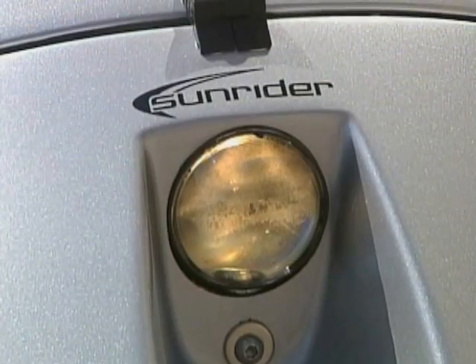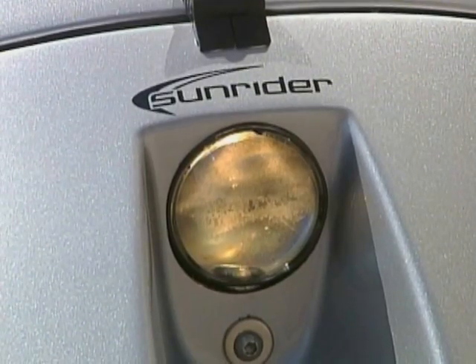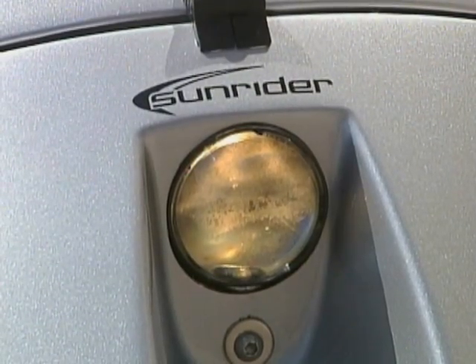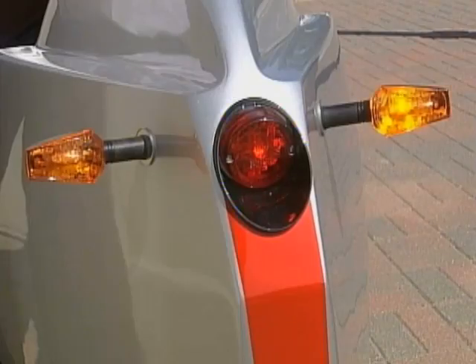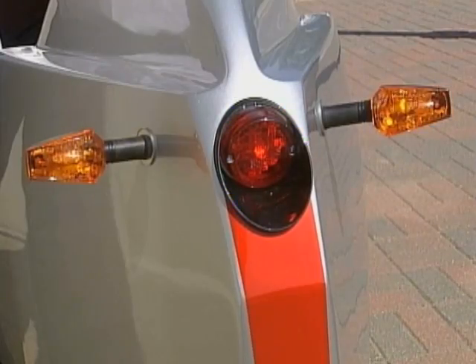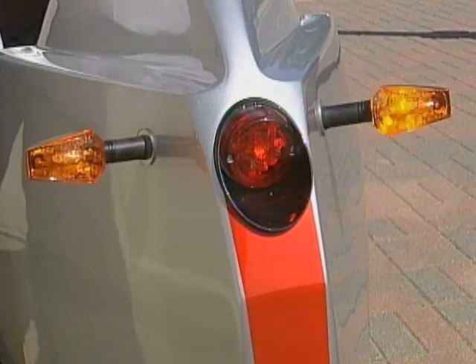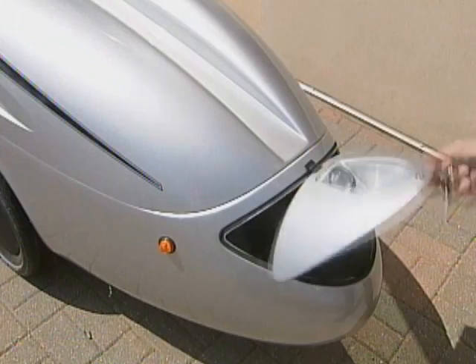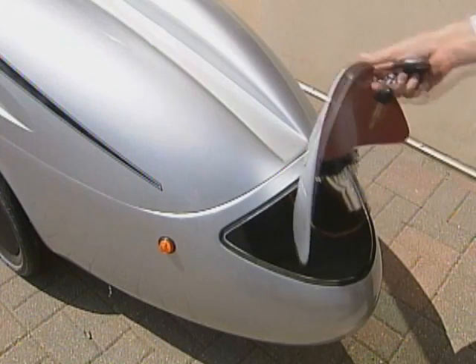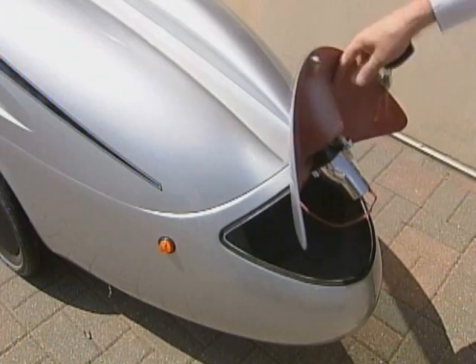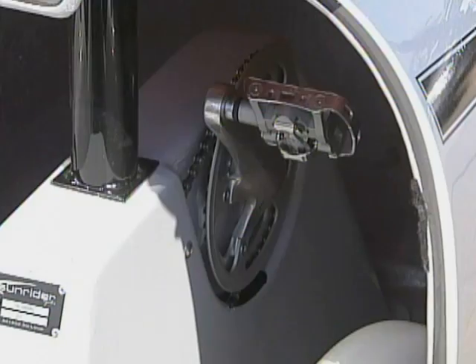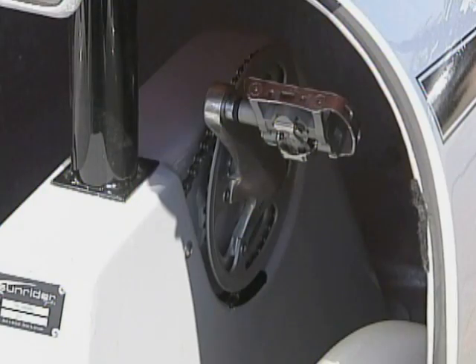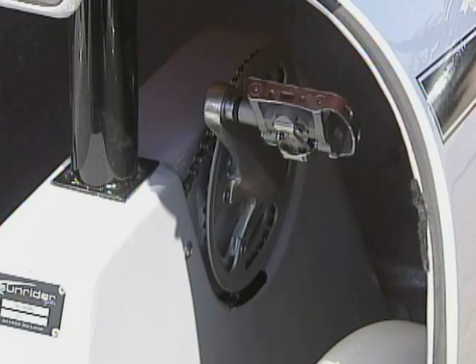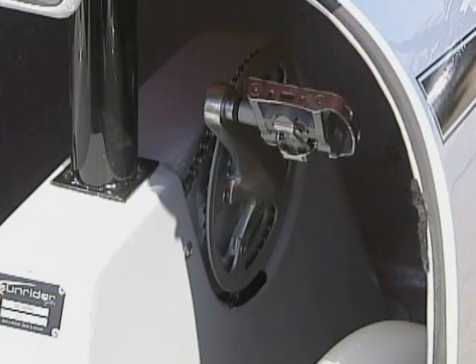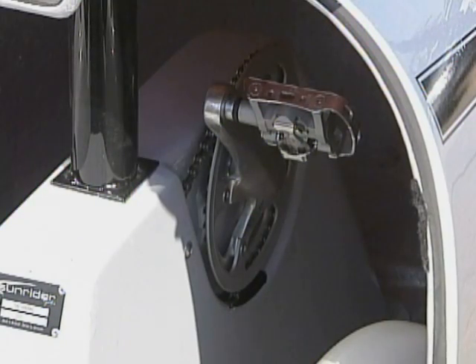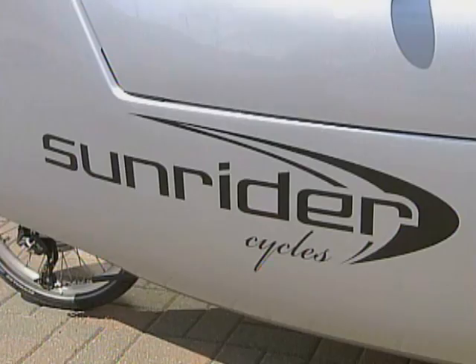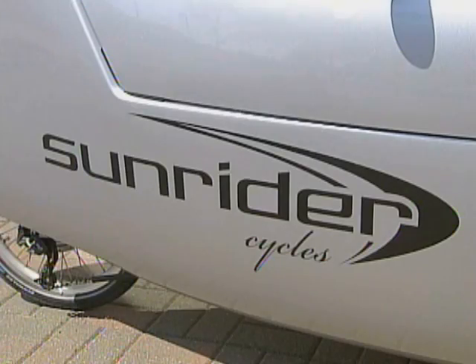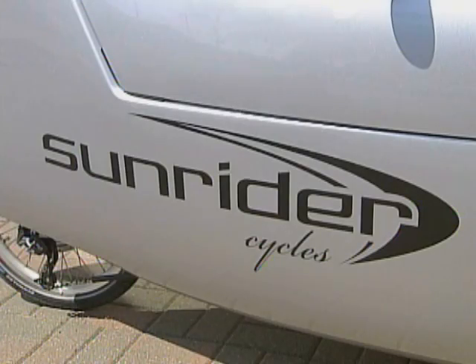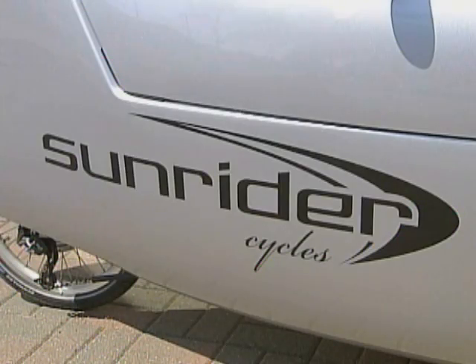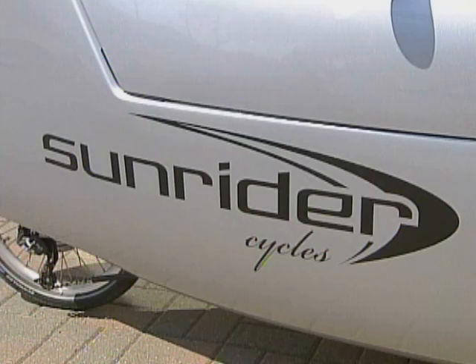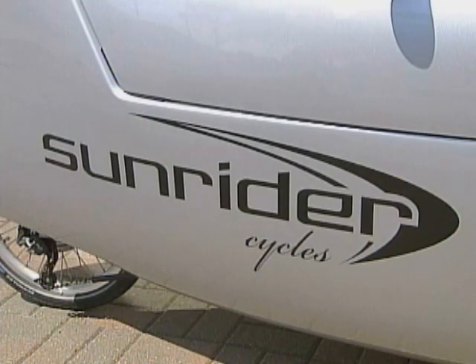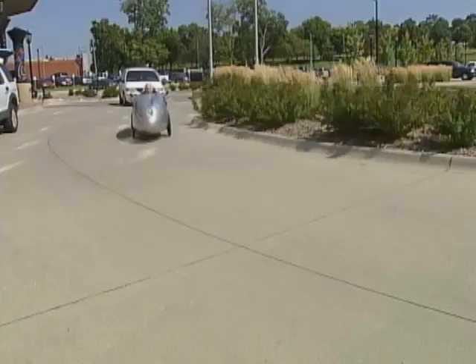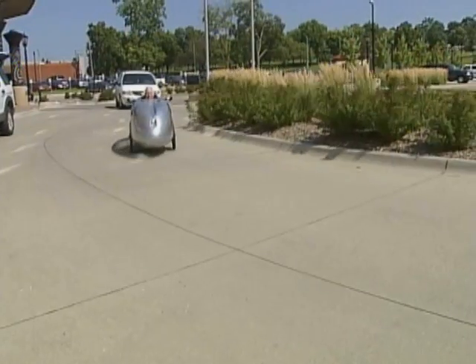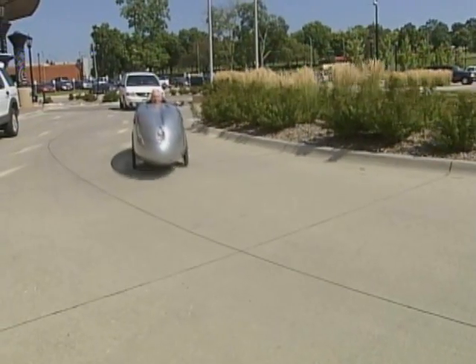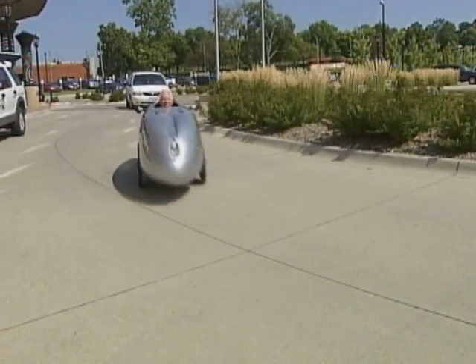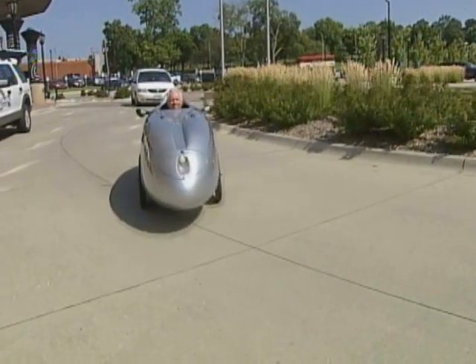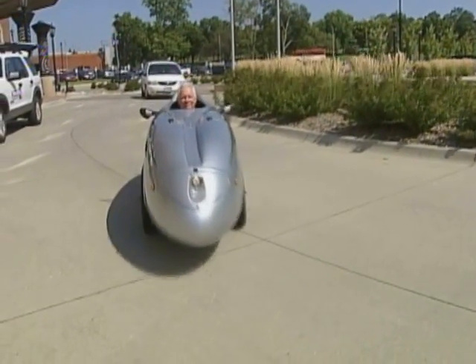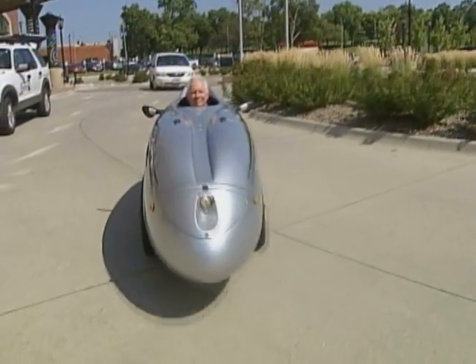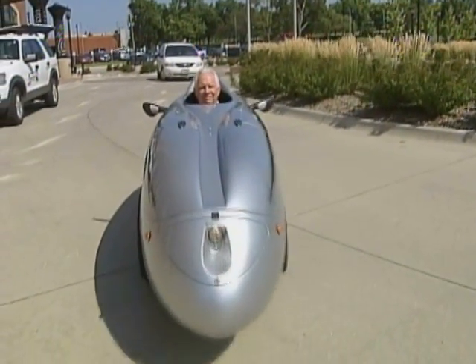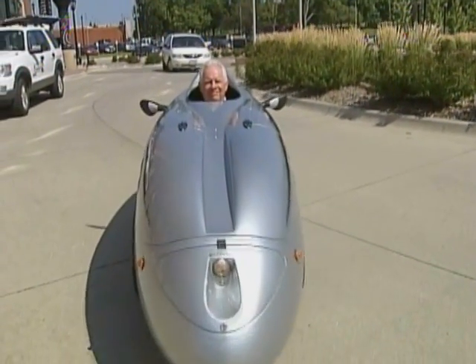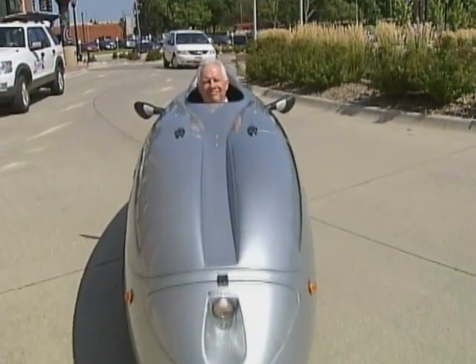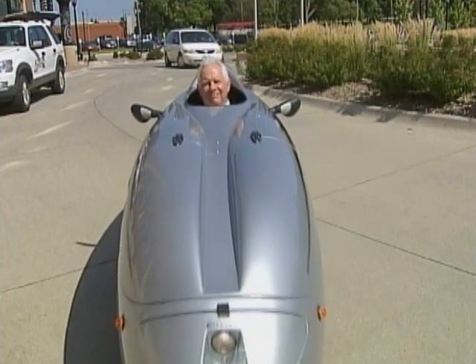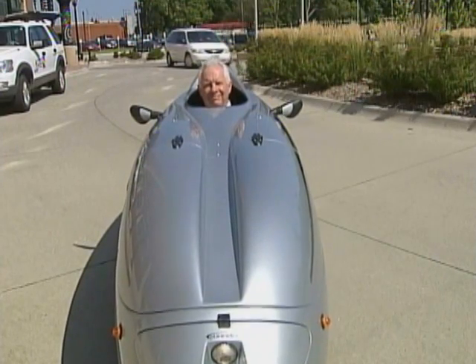With lights for nights, turn signals, and a trunk in front, Miller hopes more Americans will travel in these human-powered green machines down the road. Cynthia Fodor, KCCI News Channel 8, Iowa's News Leader.